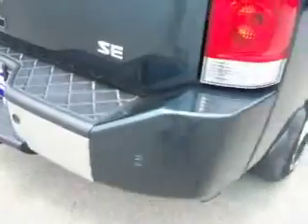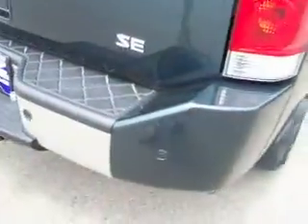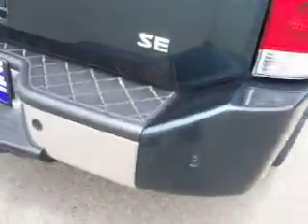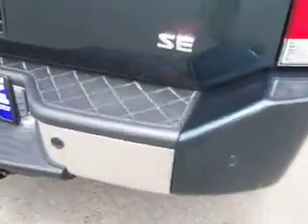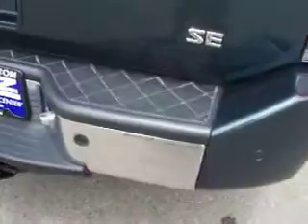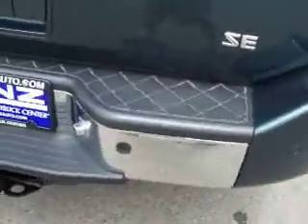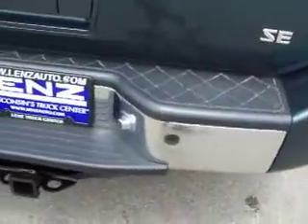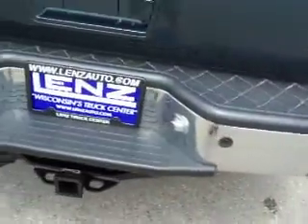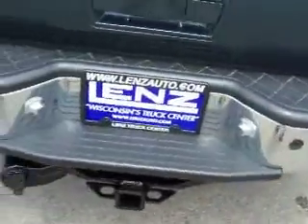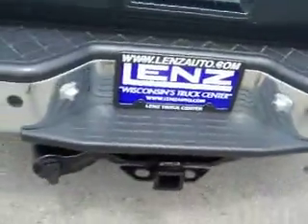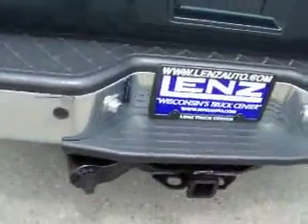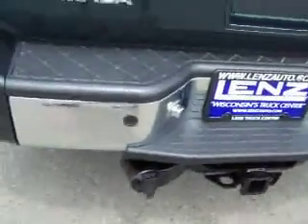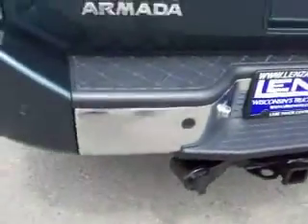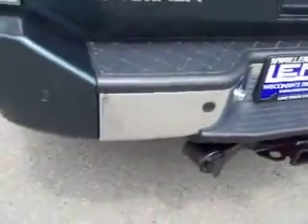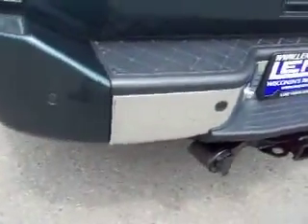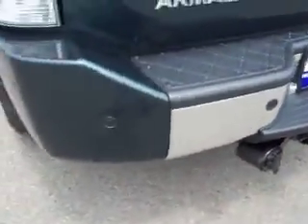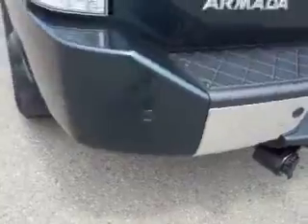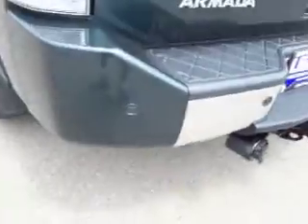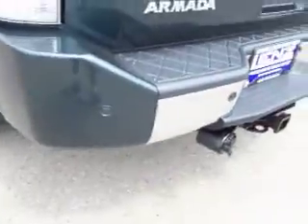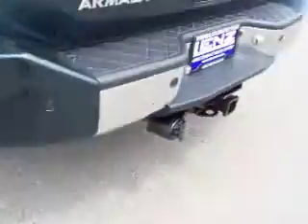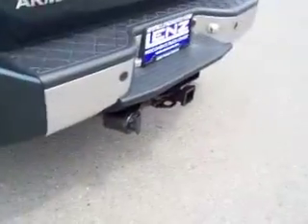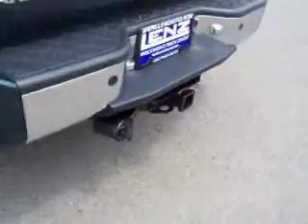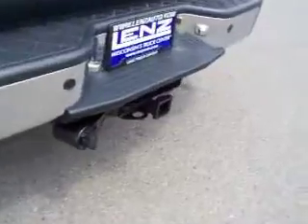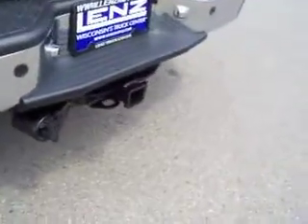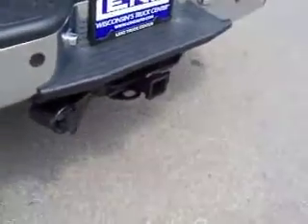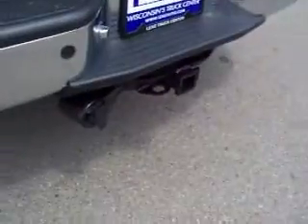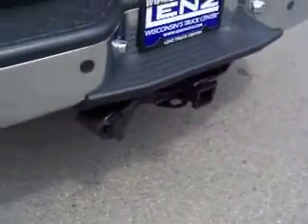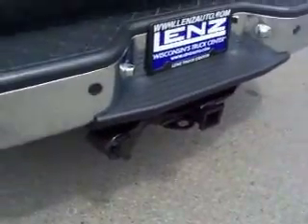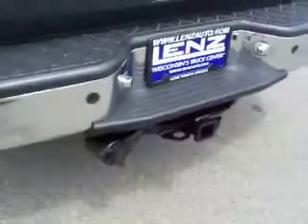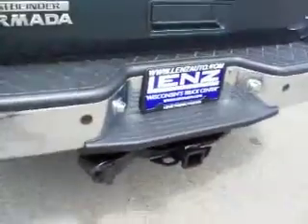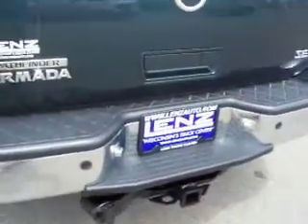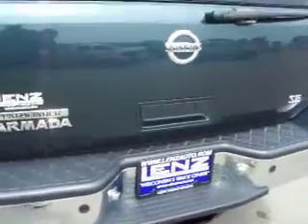The rear bumper has reverse sensors. This vehicle has a full towing package, which includes the receiver hitch, wiring, and transmission cooler.